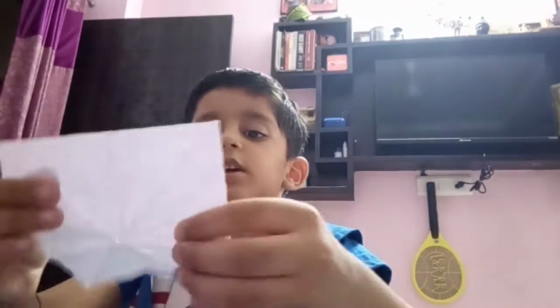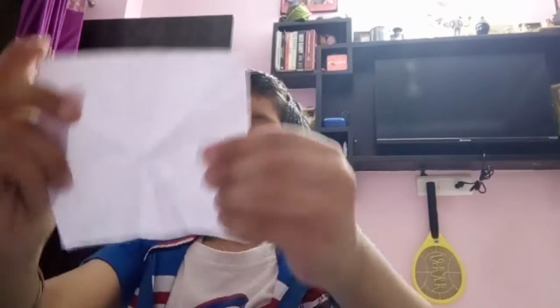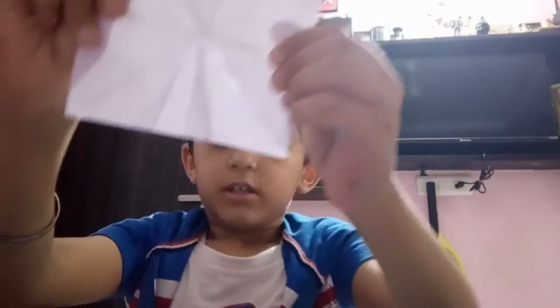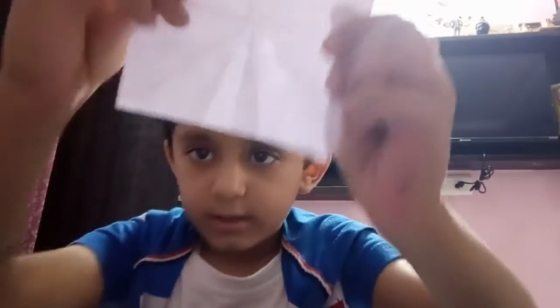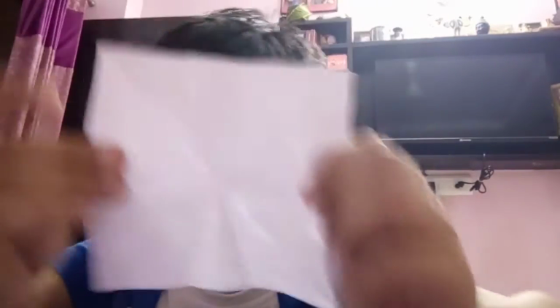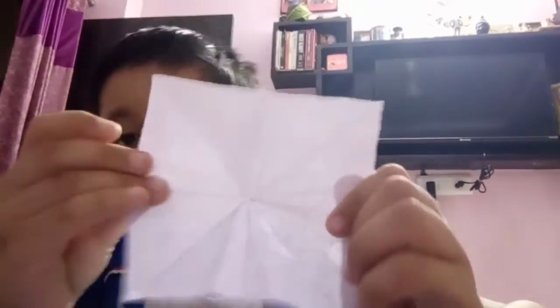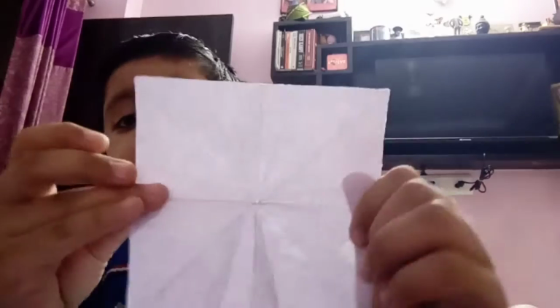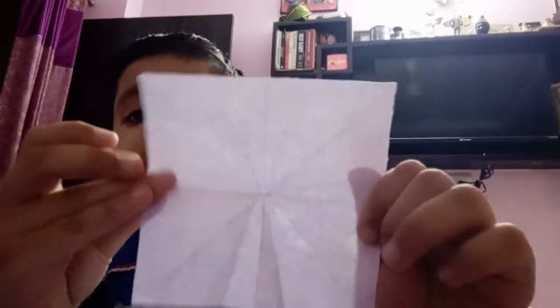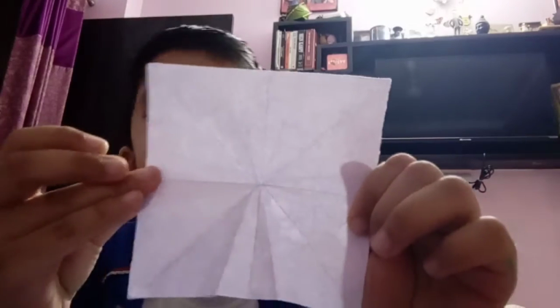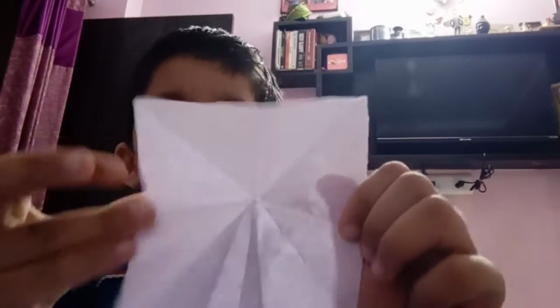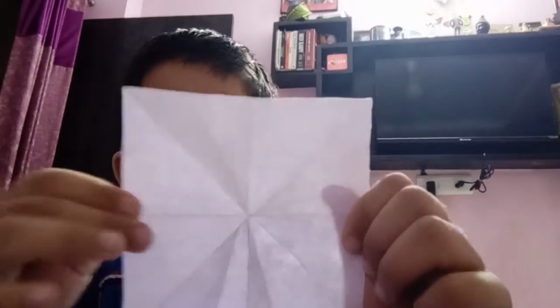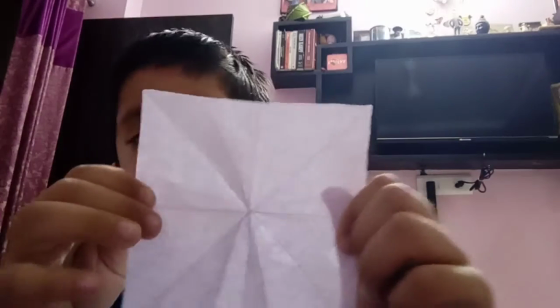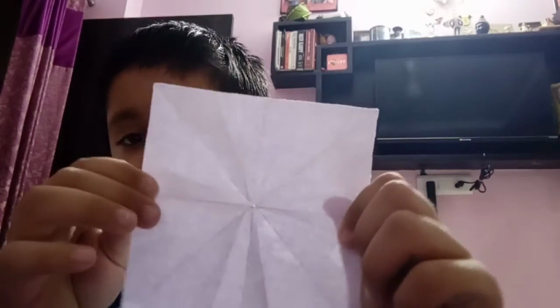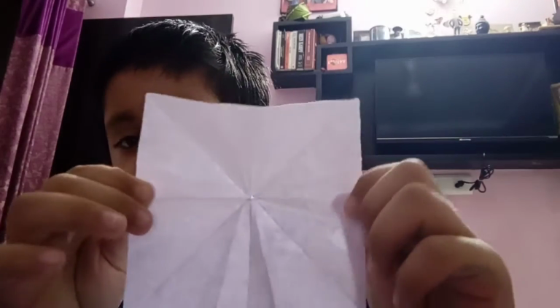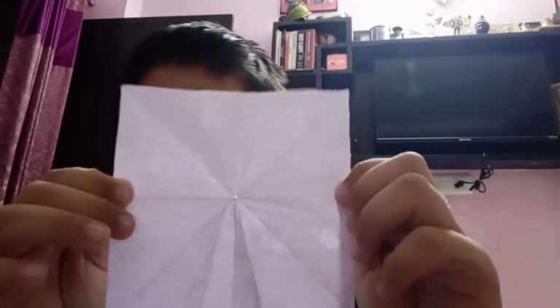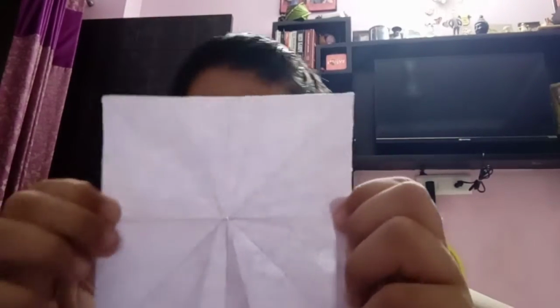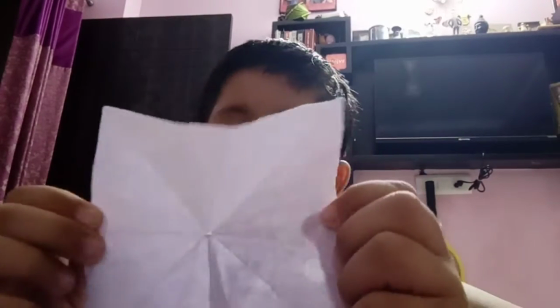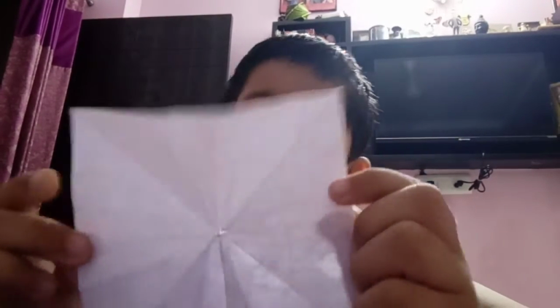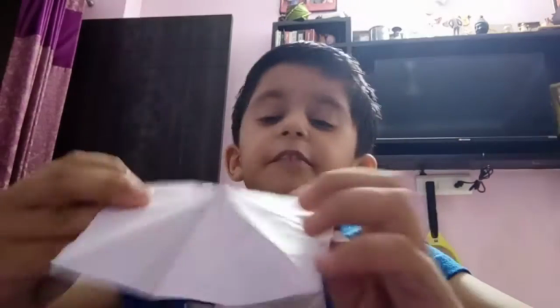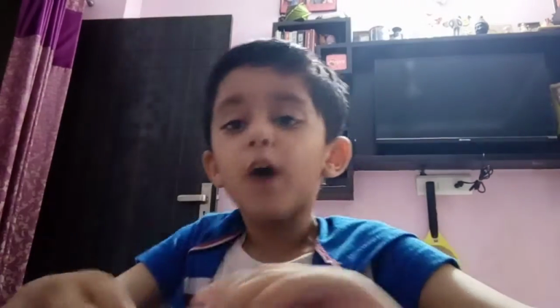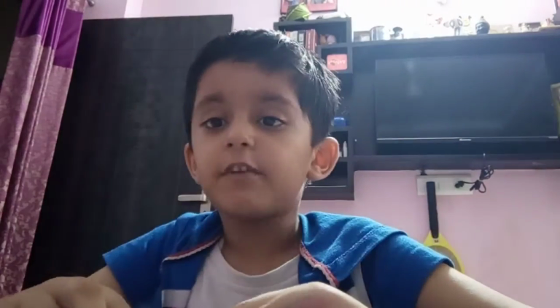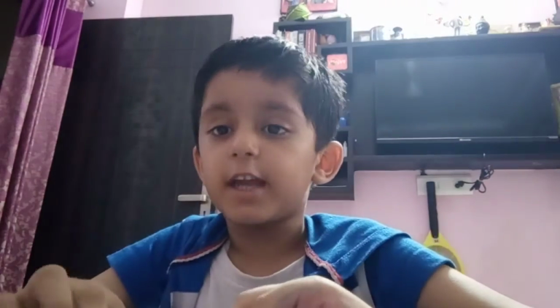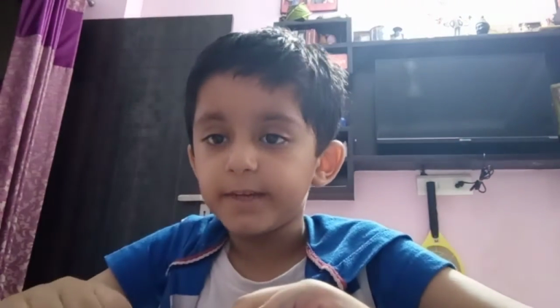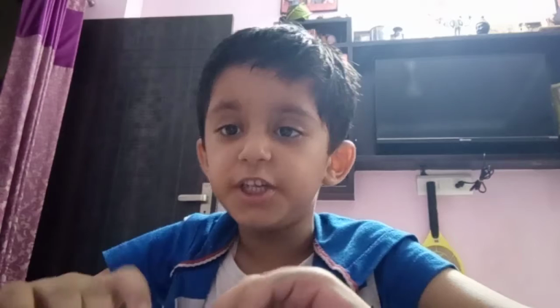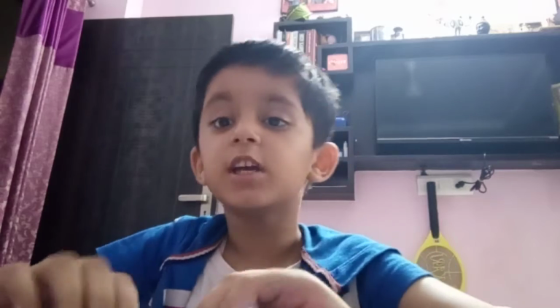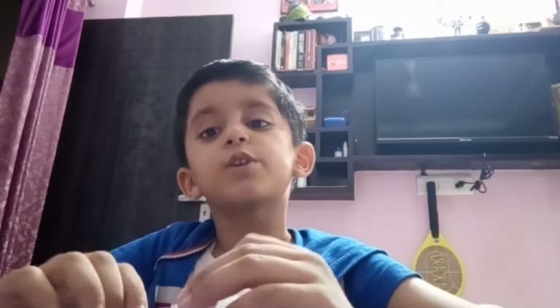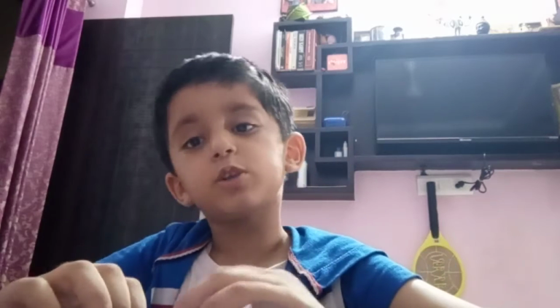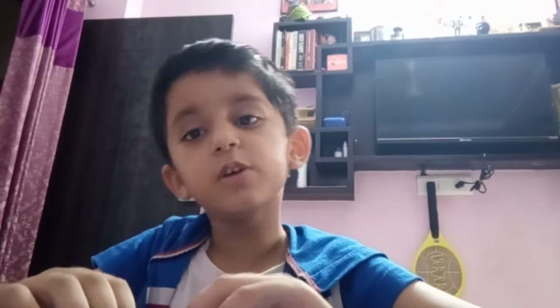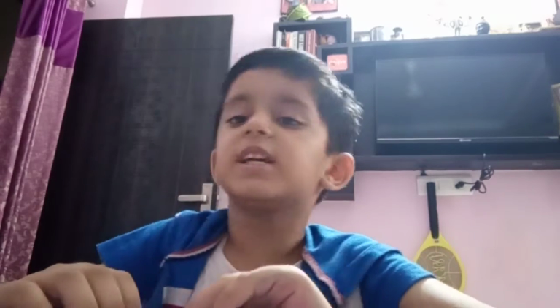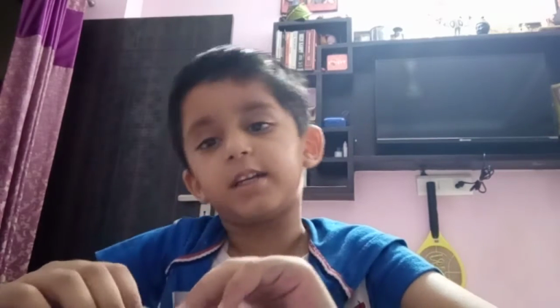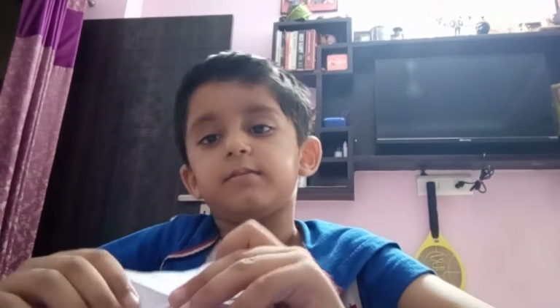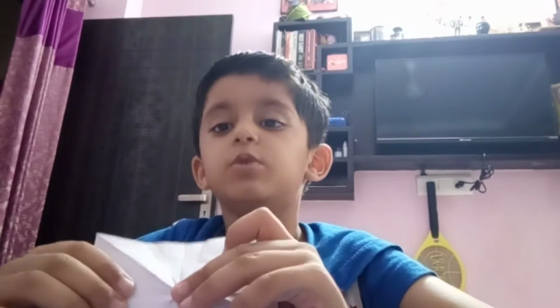First, take this size sheet. If you have origami sheets, you can also use it too.